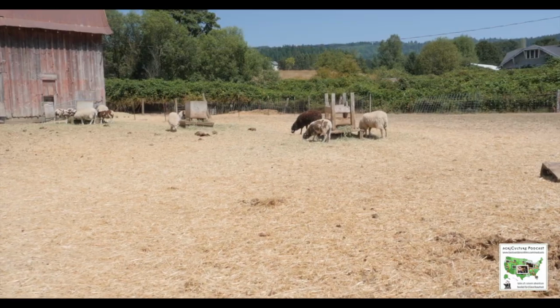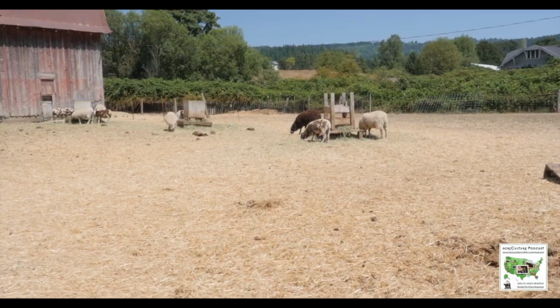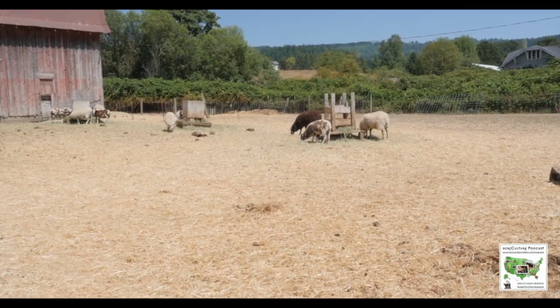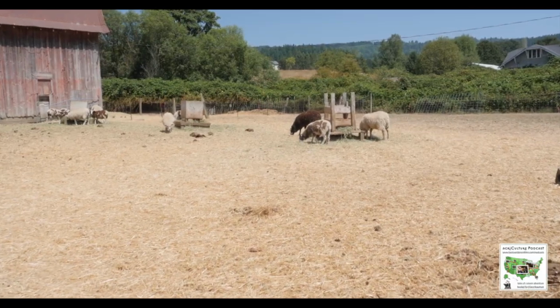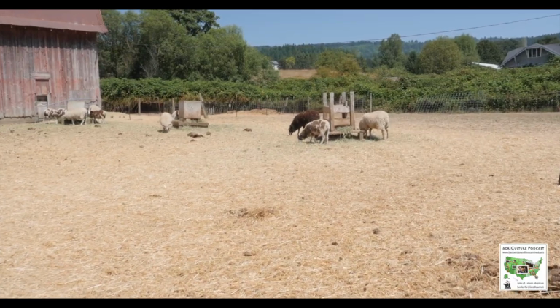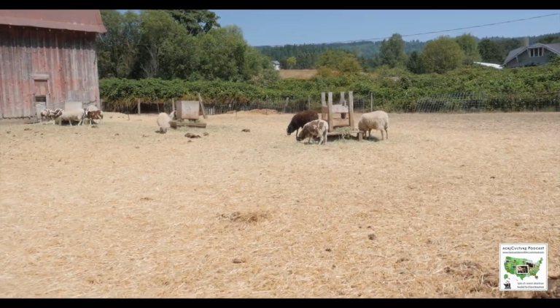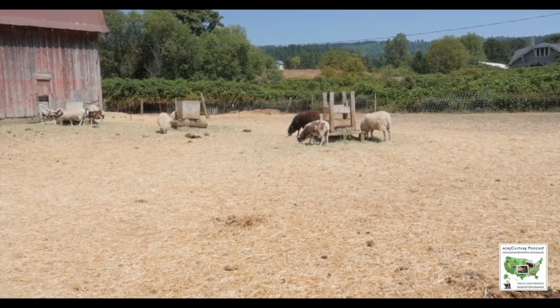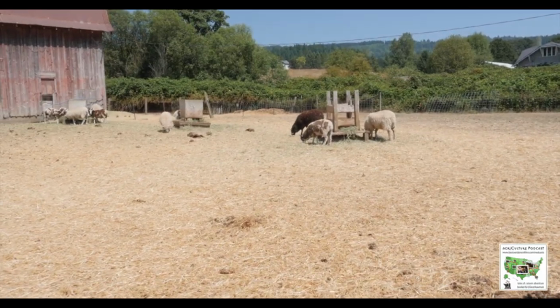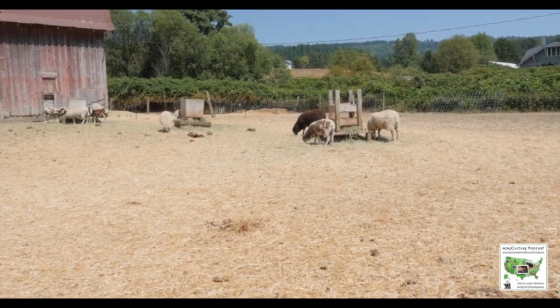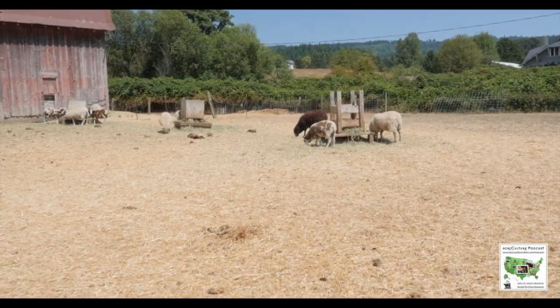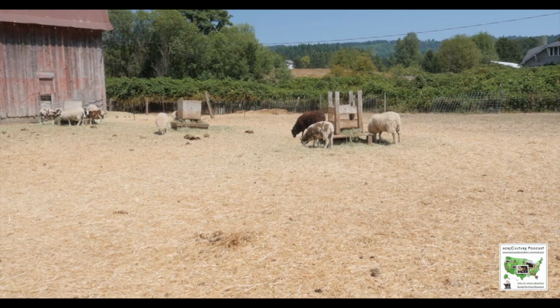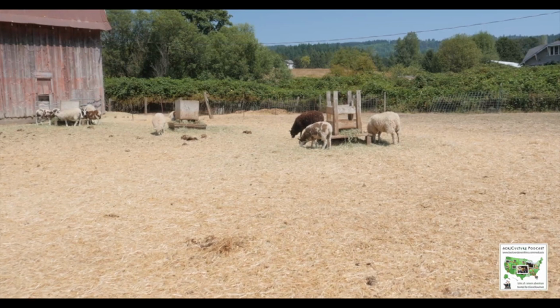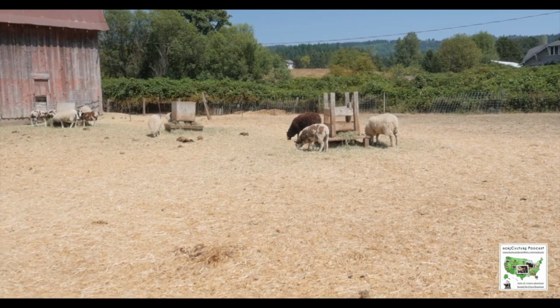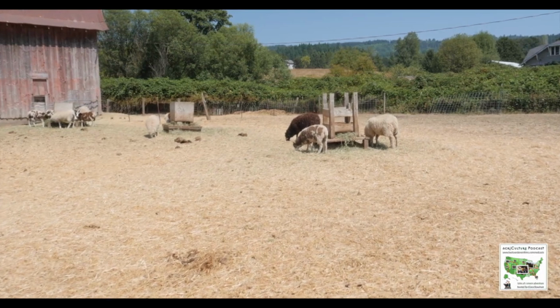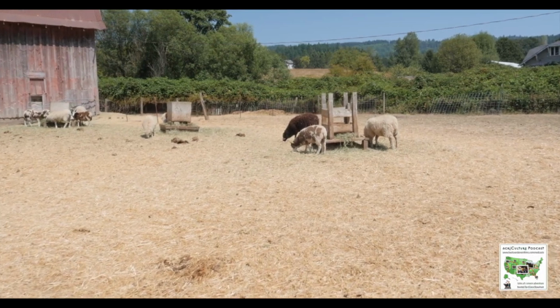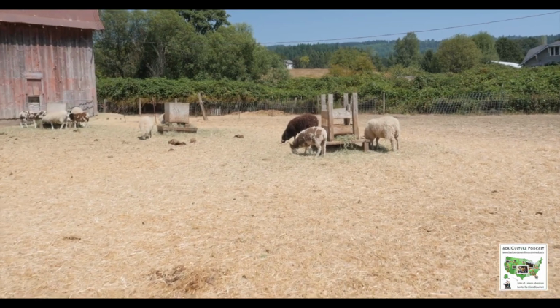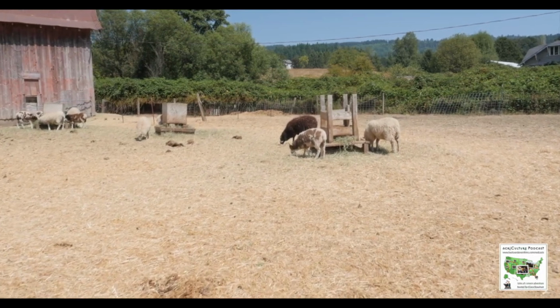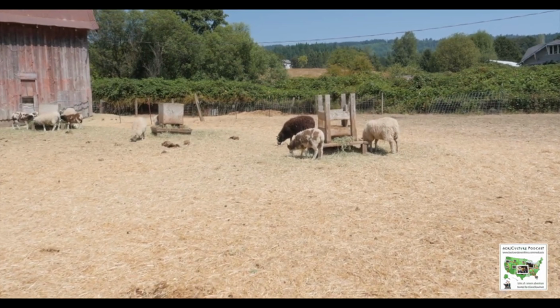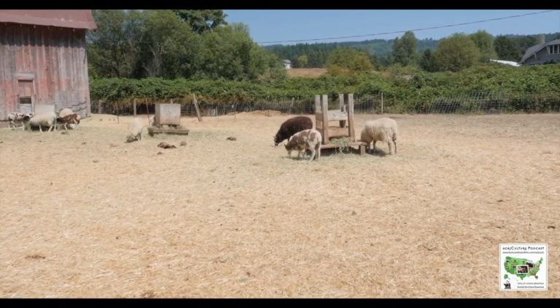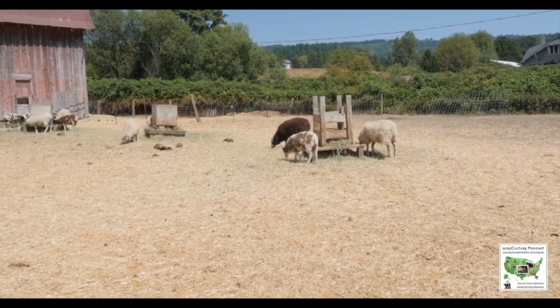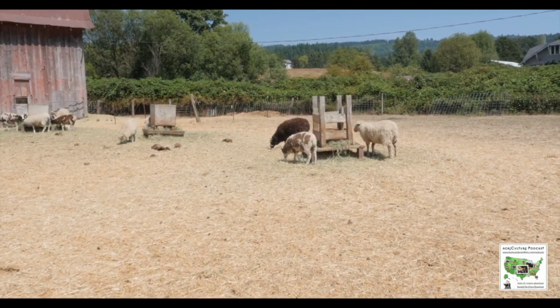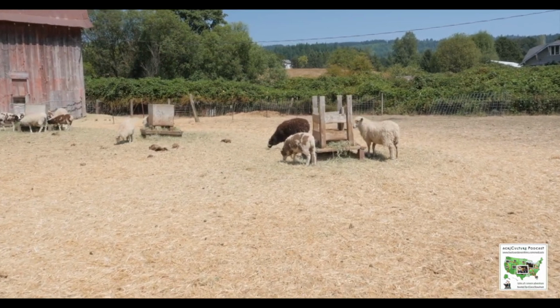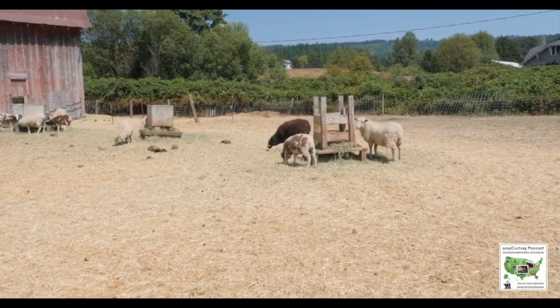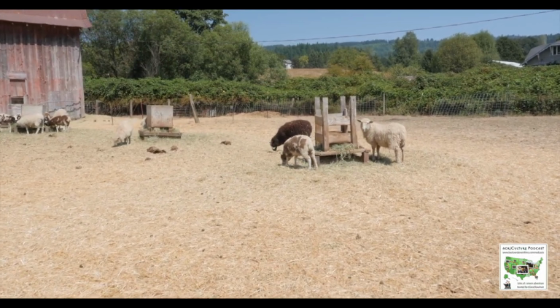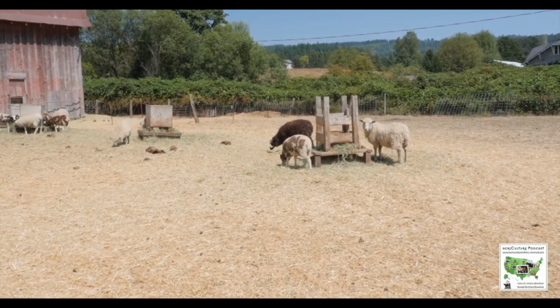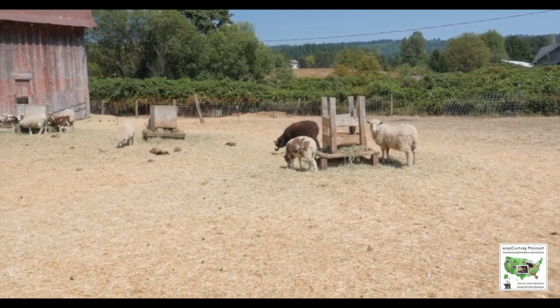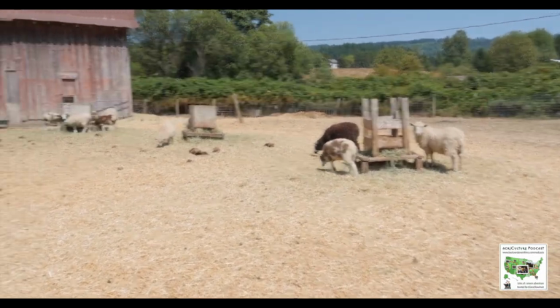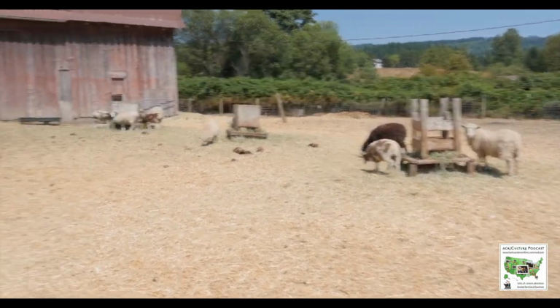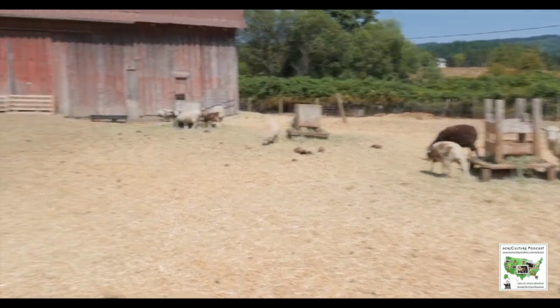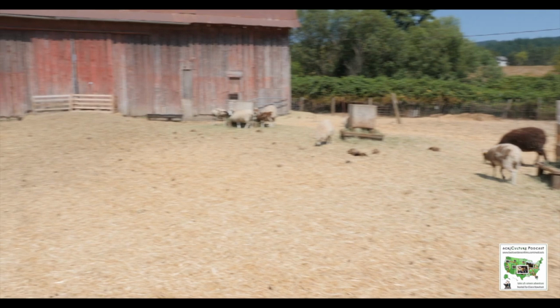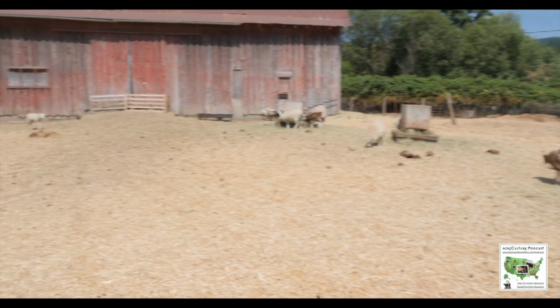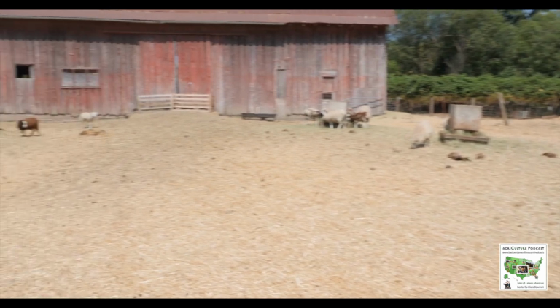So these are — you're looking at two purebred breeds here: Jacob and Navajo Churro sheep. And then we do our own — I have my own designer breed of crossbred sheep.